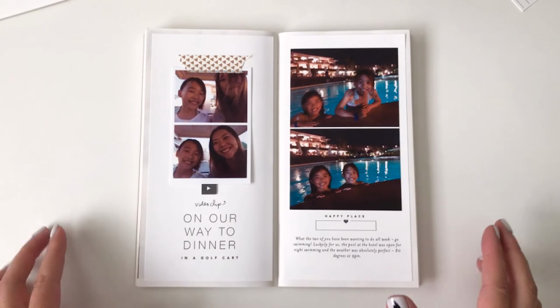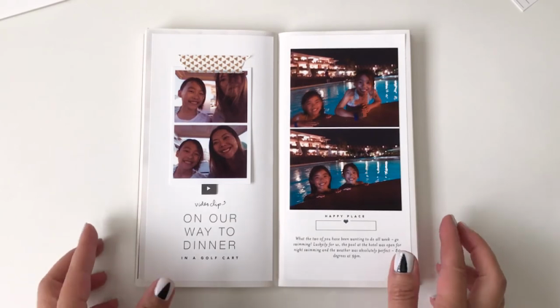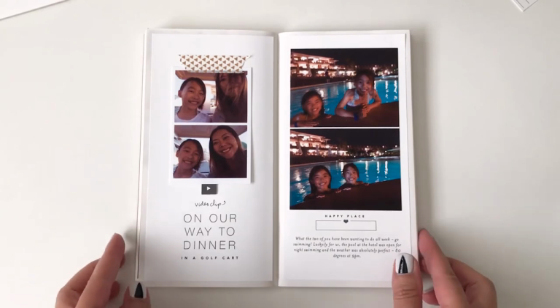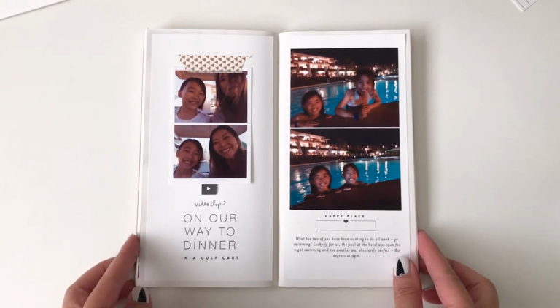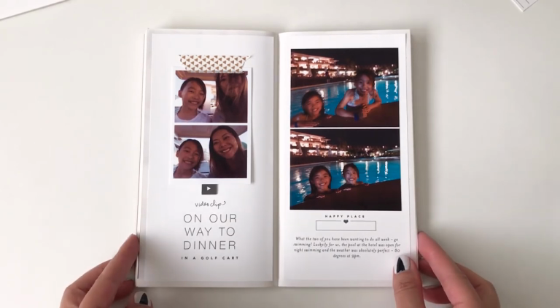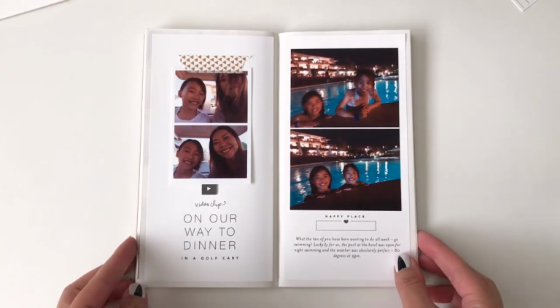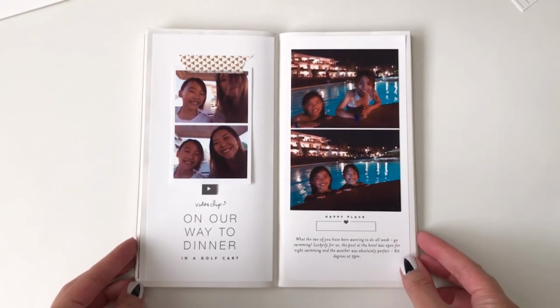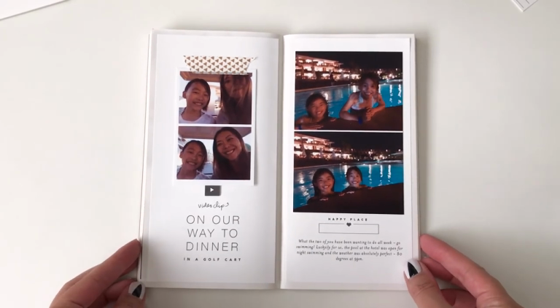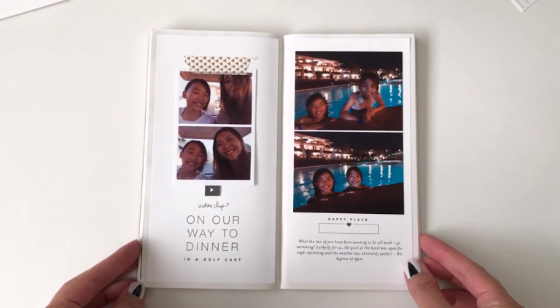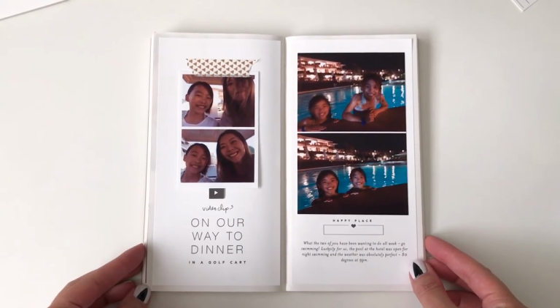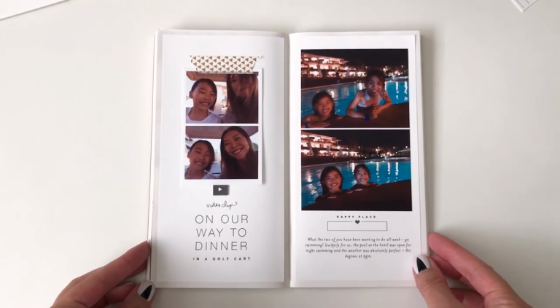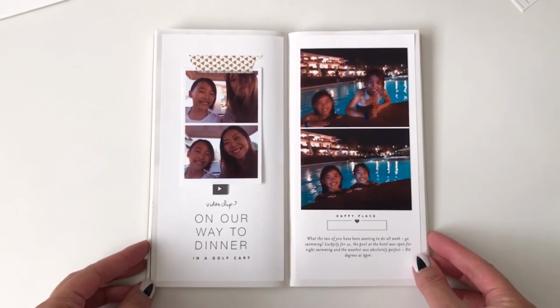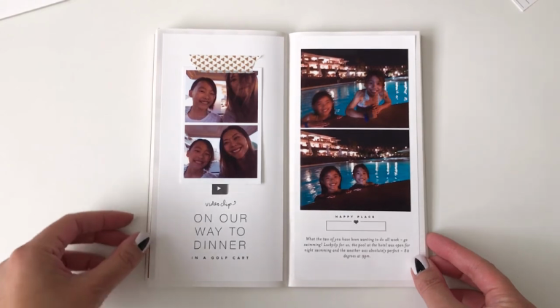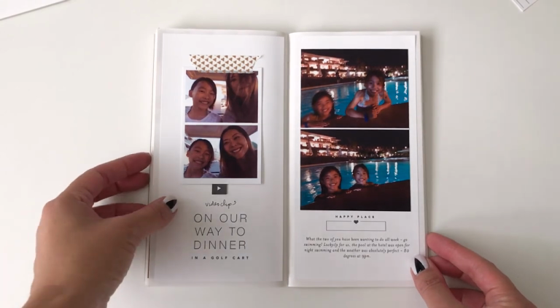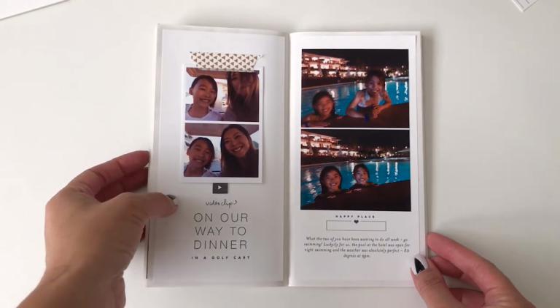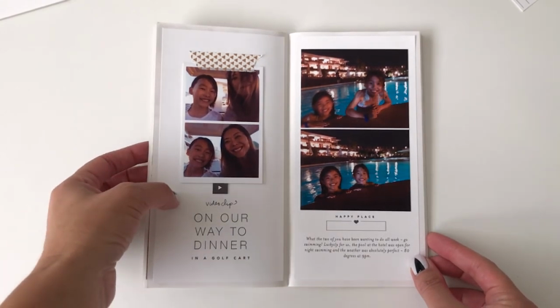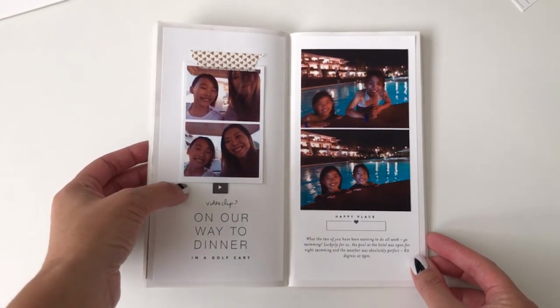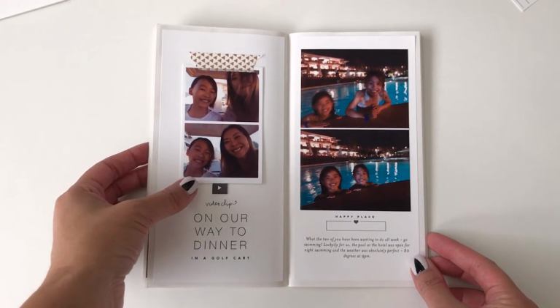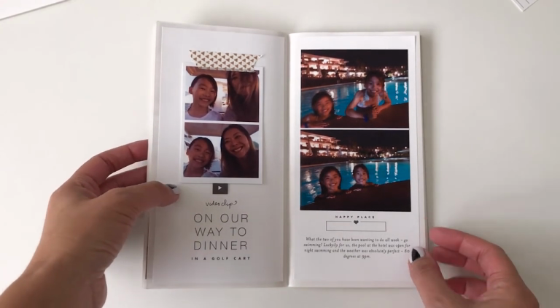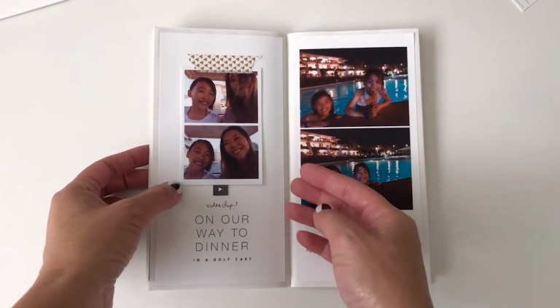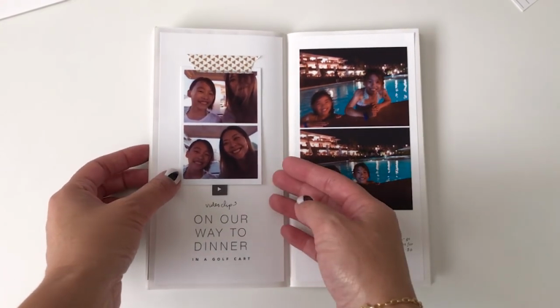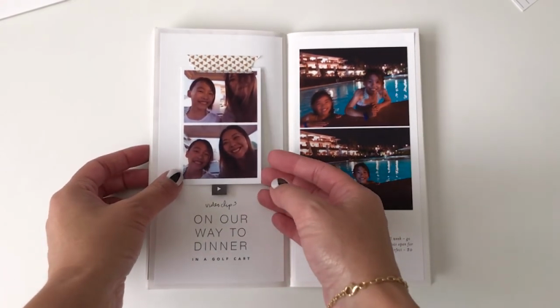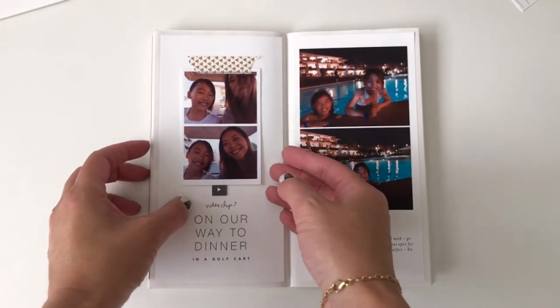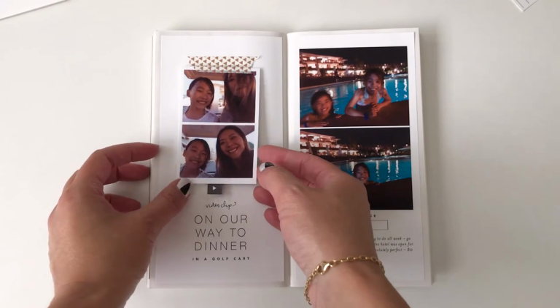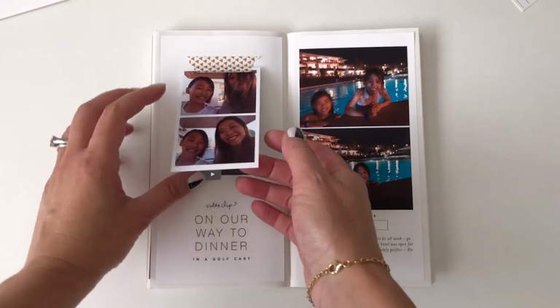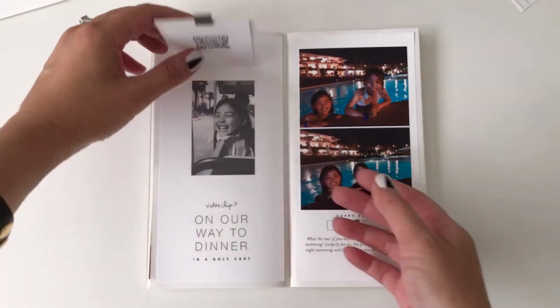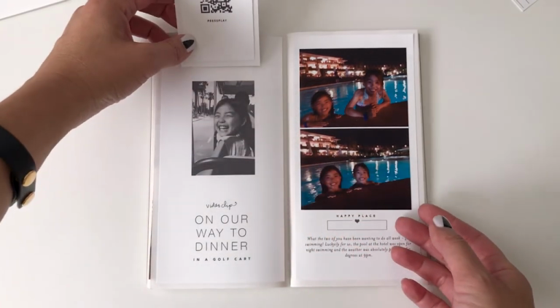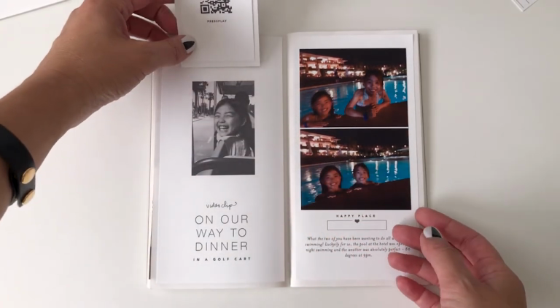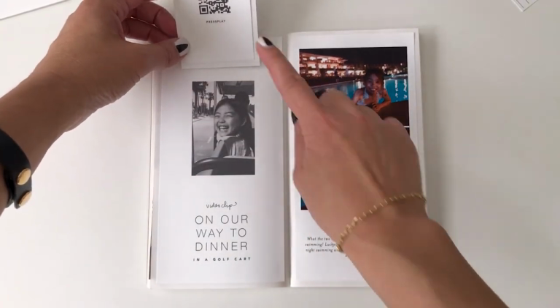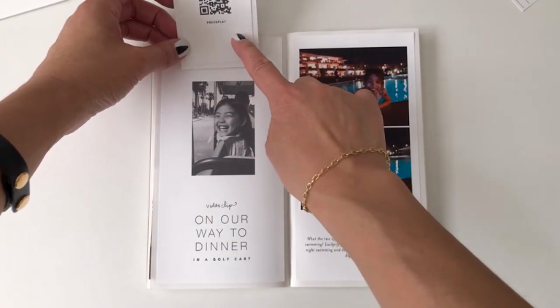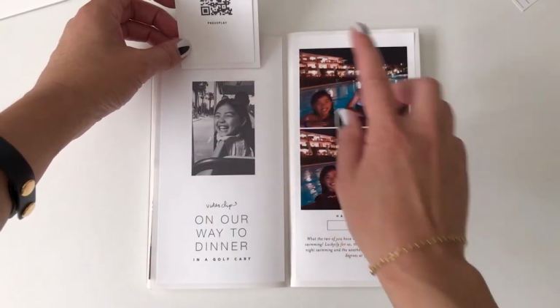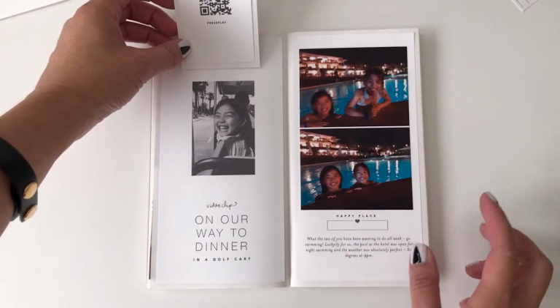Here's another look at the completed pages inside the traveler's notebook. One thing that I did want to point out that I forgot to talk about earlier is this flip-up card that features a QR code.